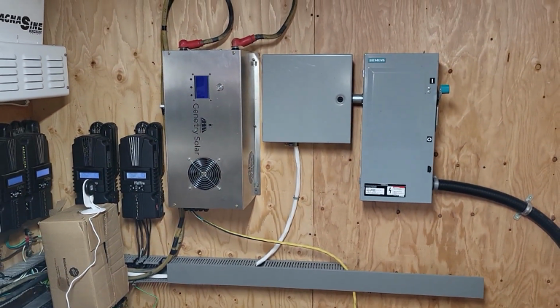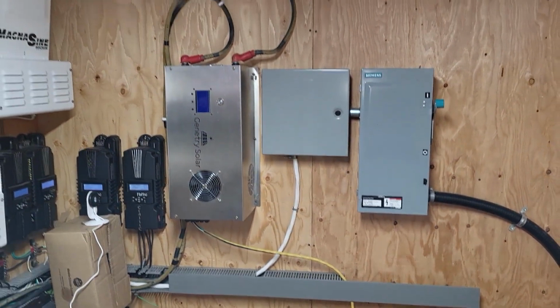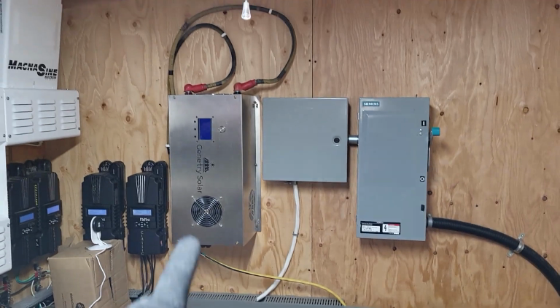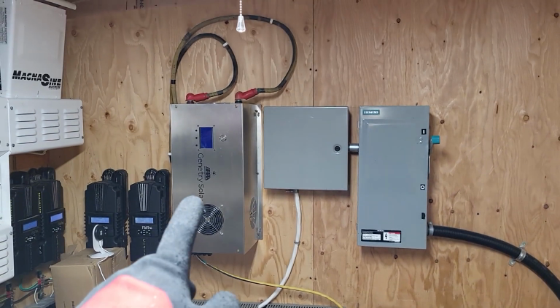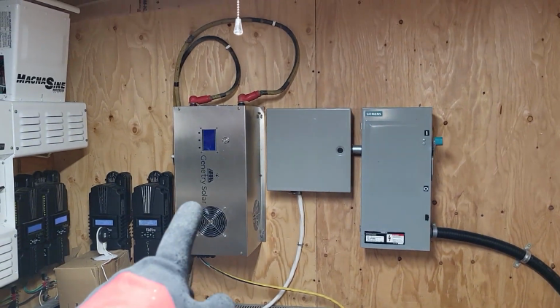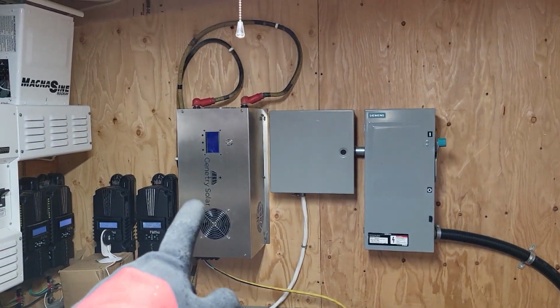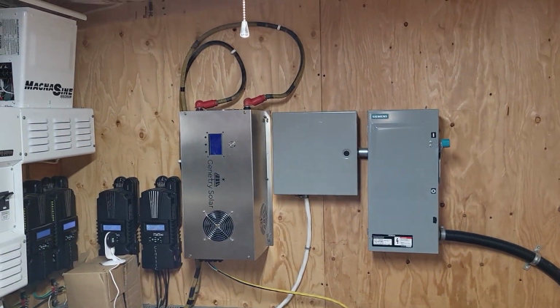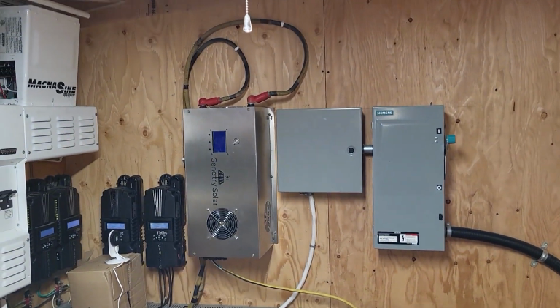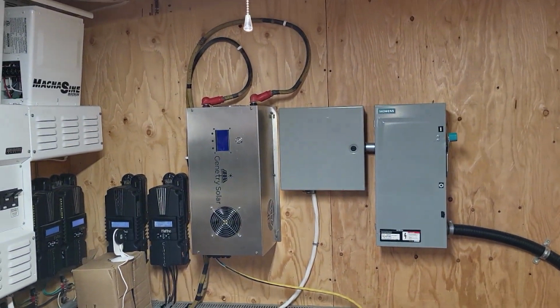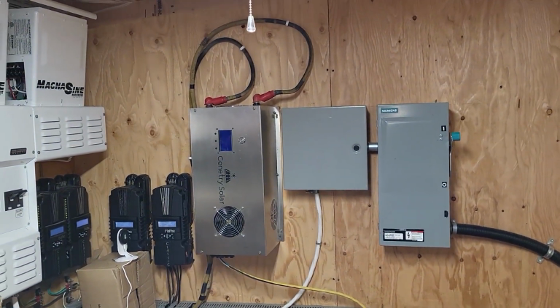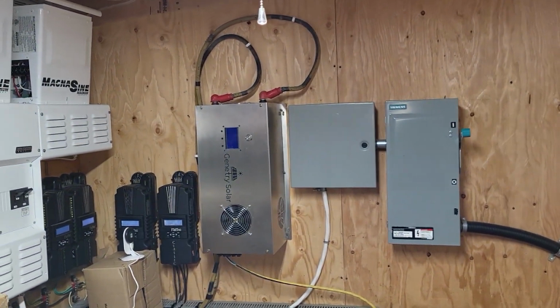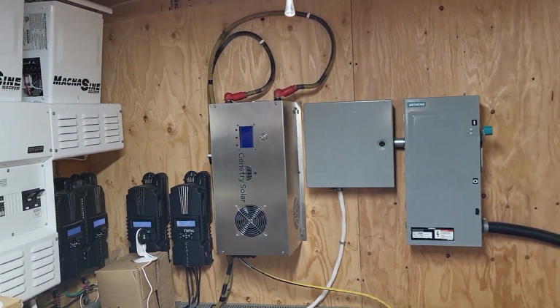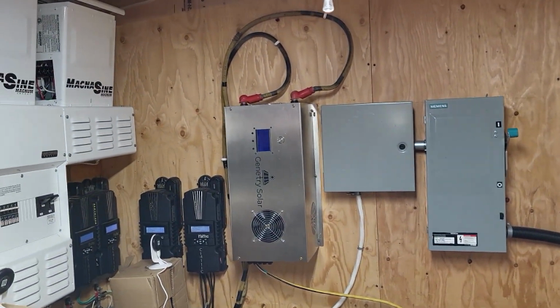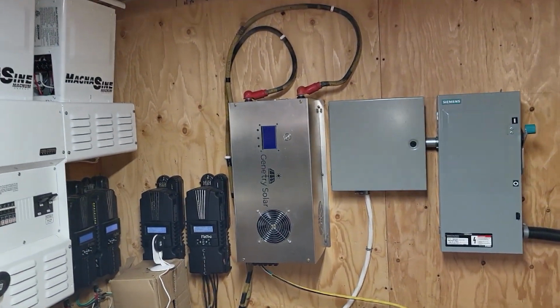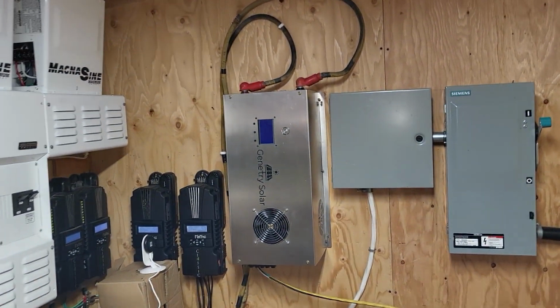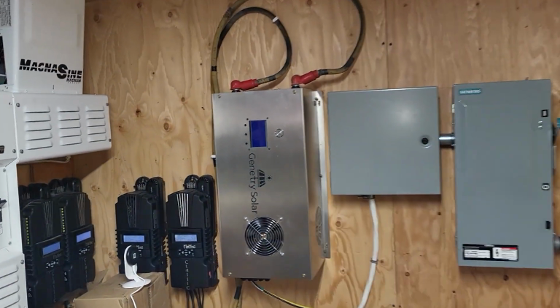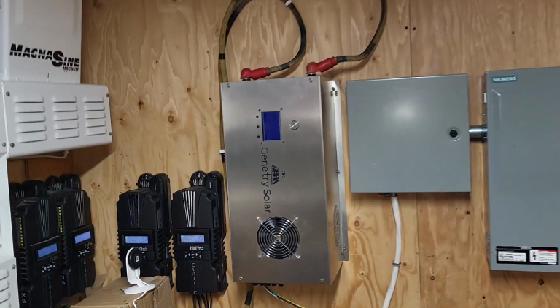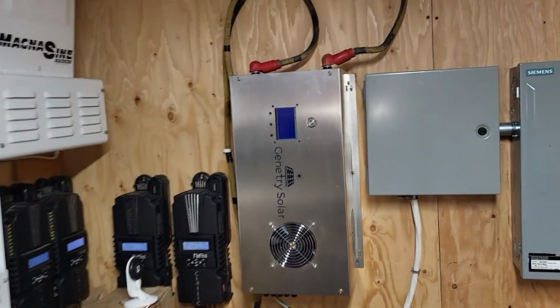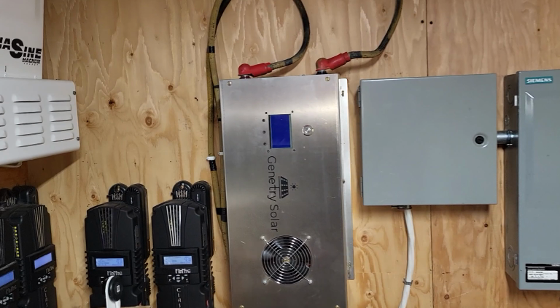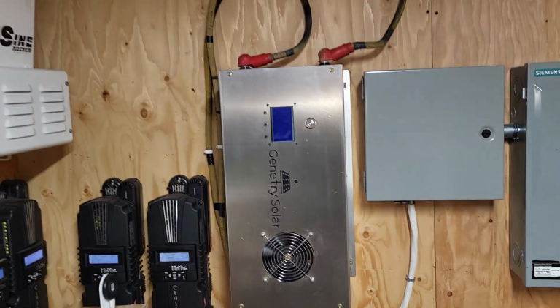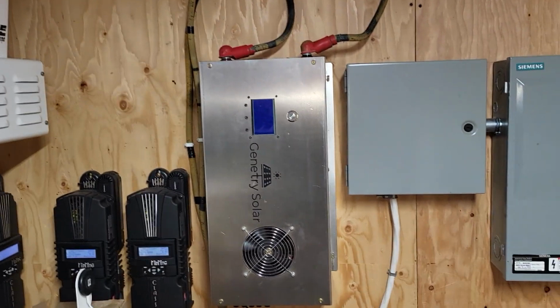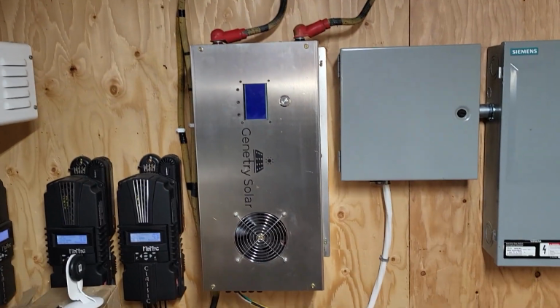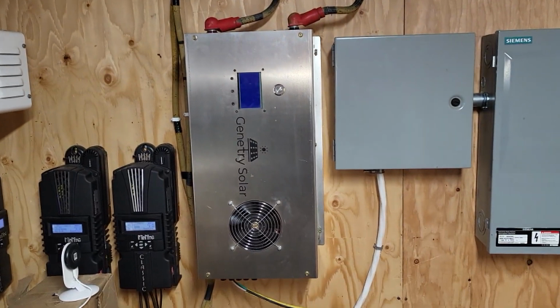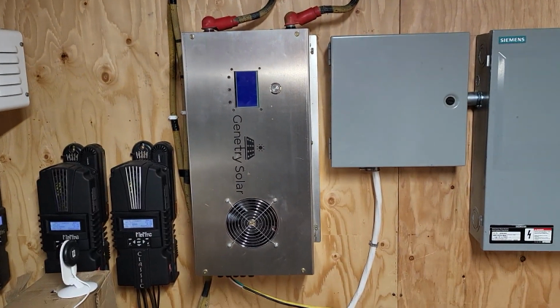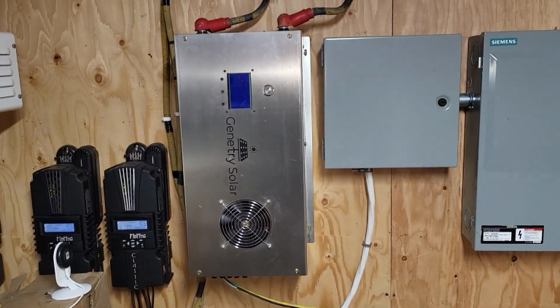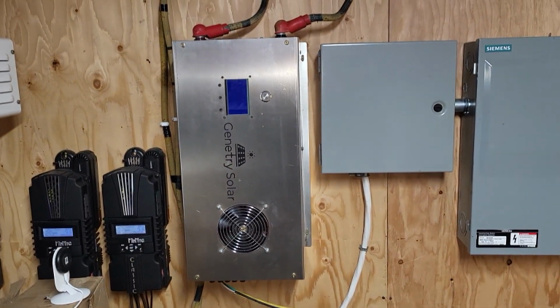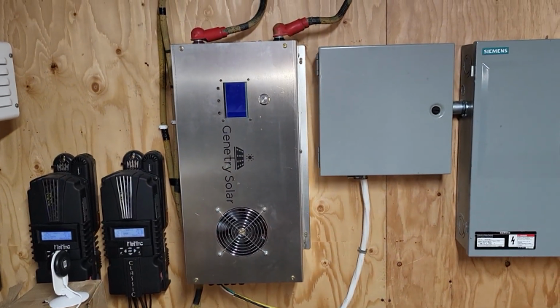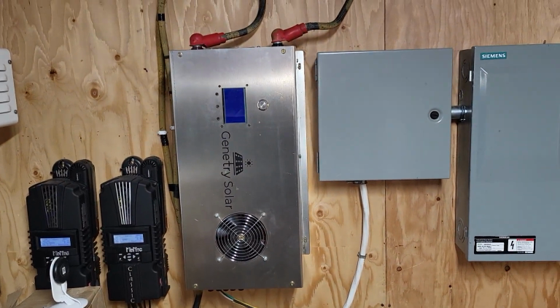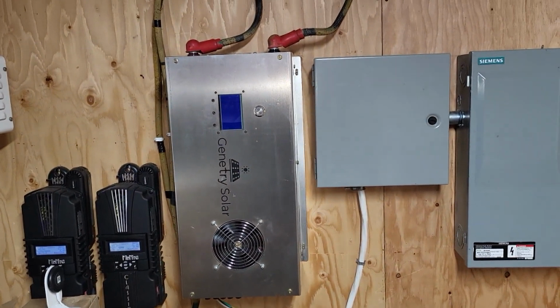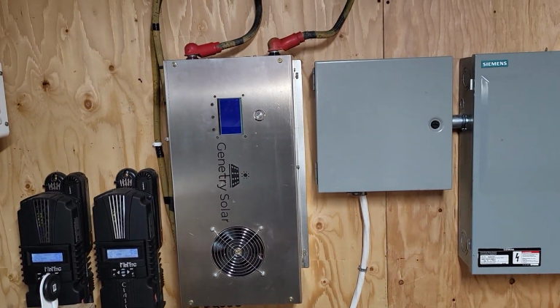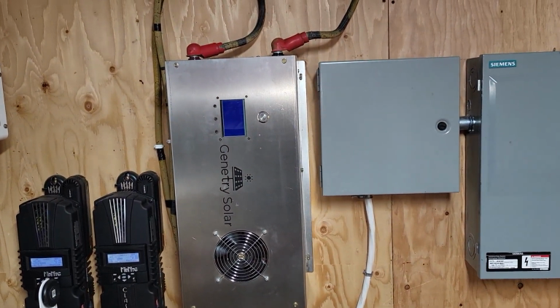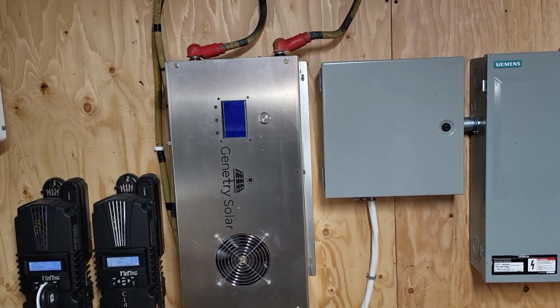We finally got the Gentry Solar inverter back on the wall — that's been down for a little bit because I blew that baby up.